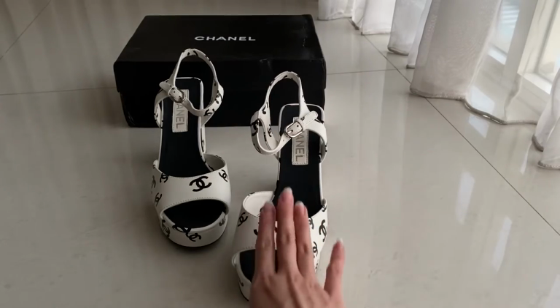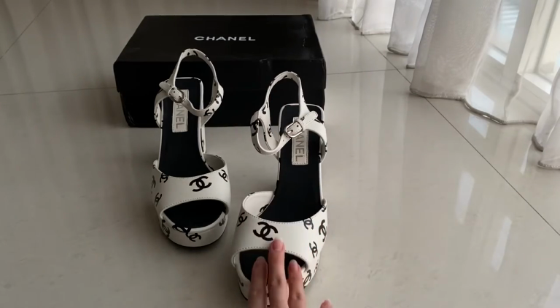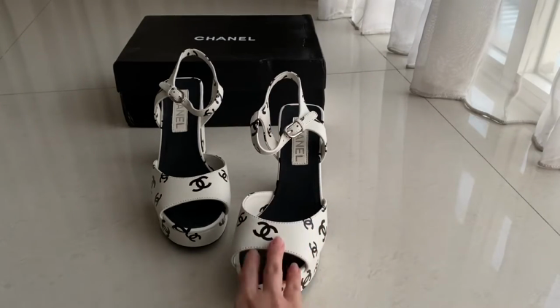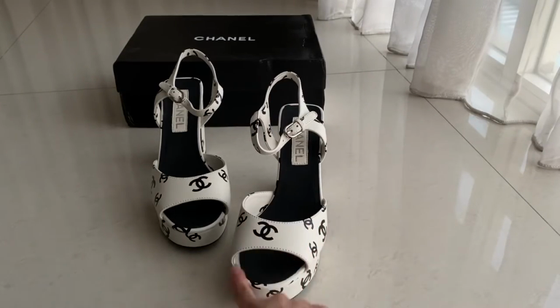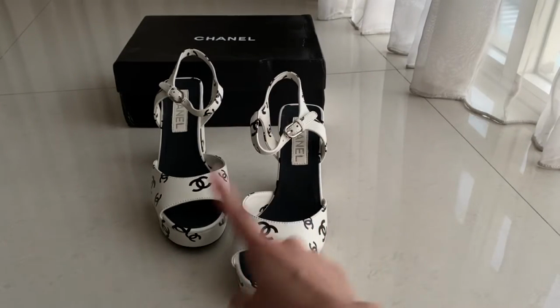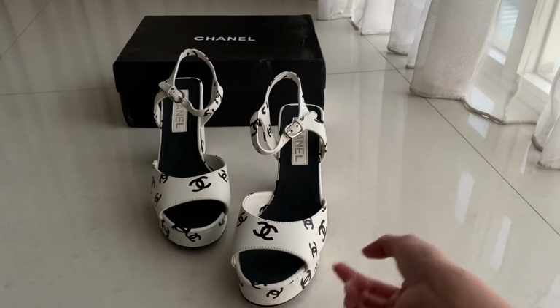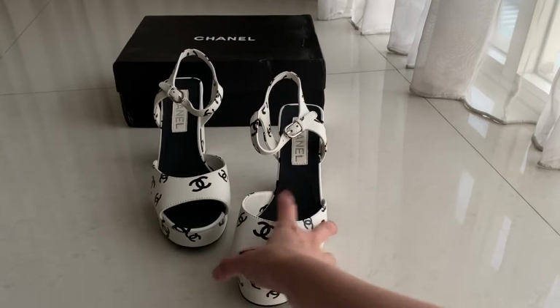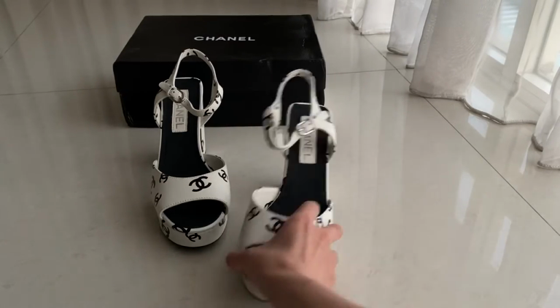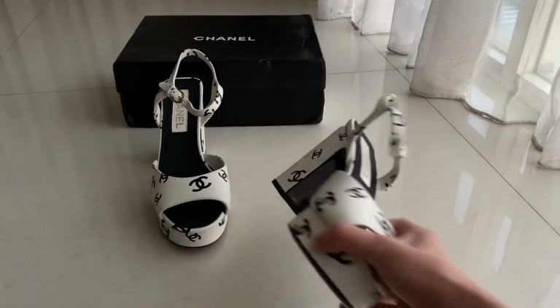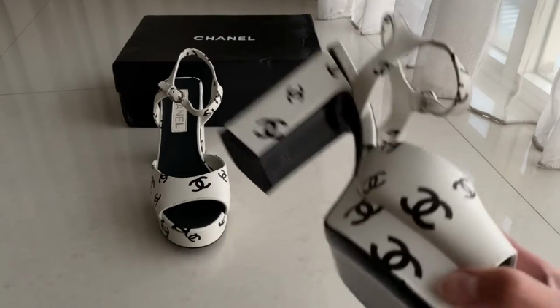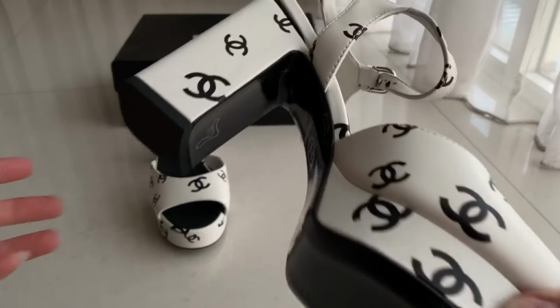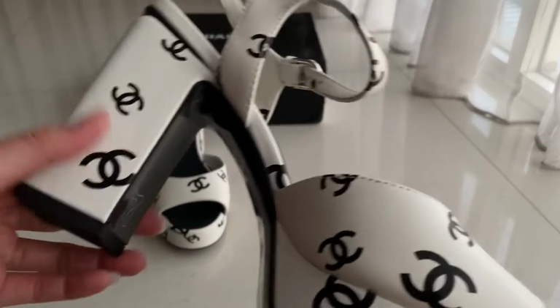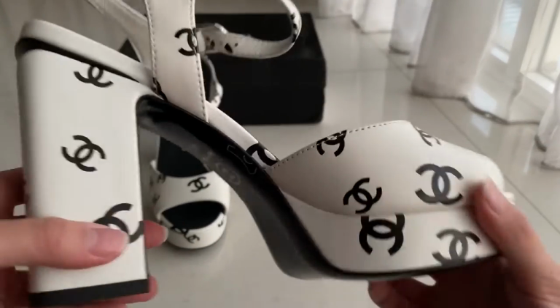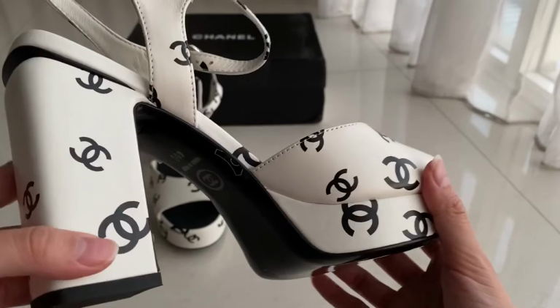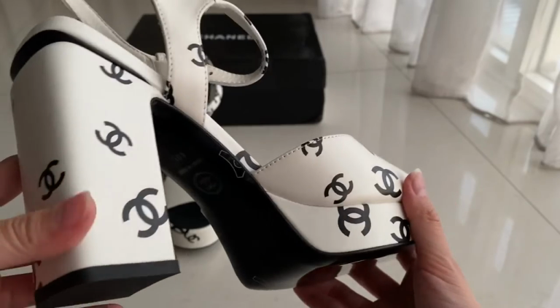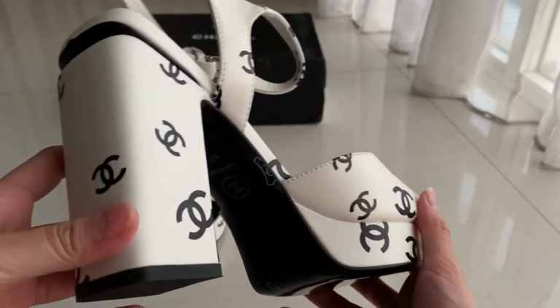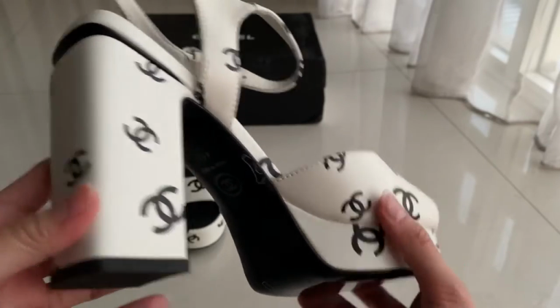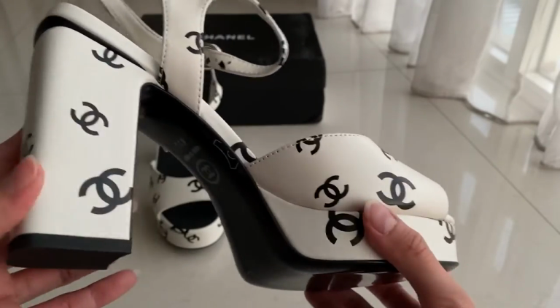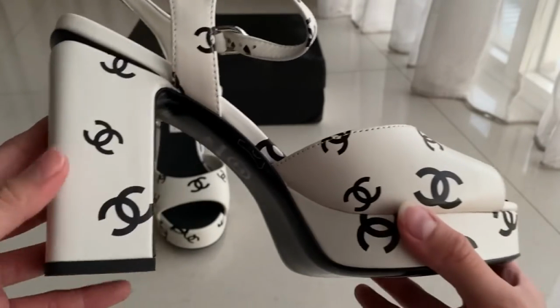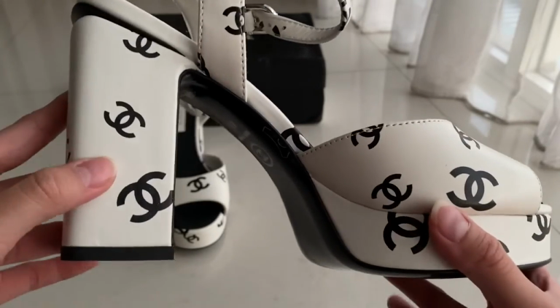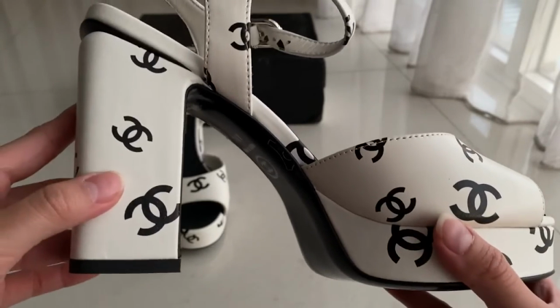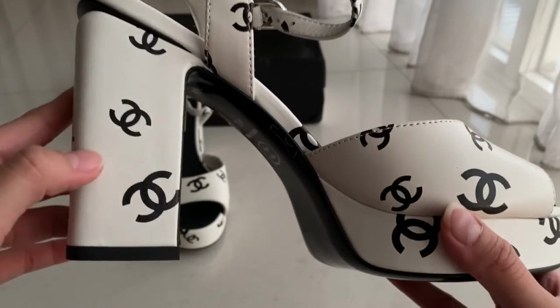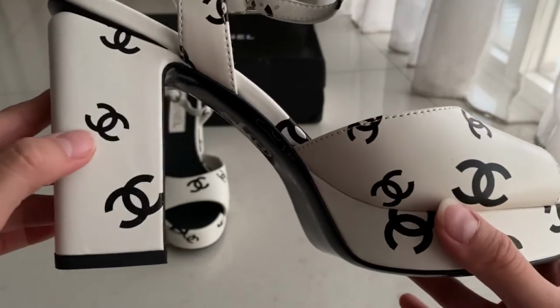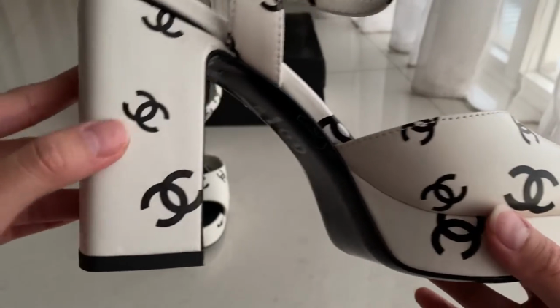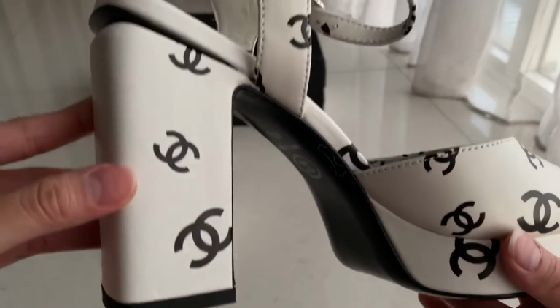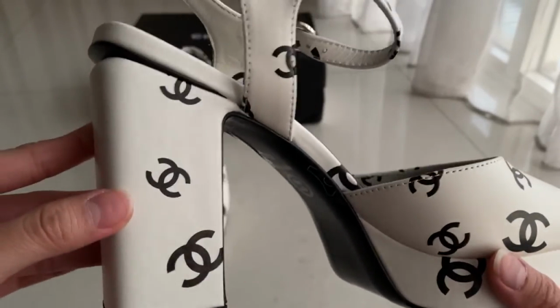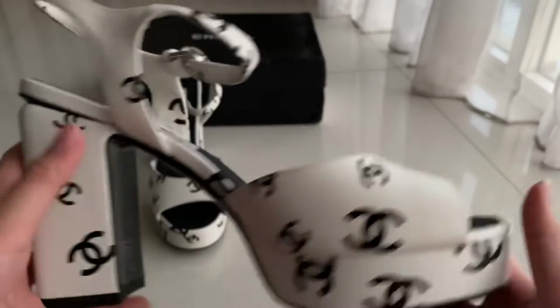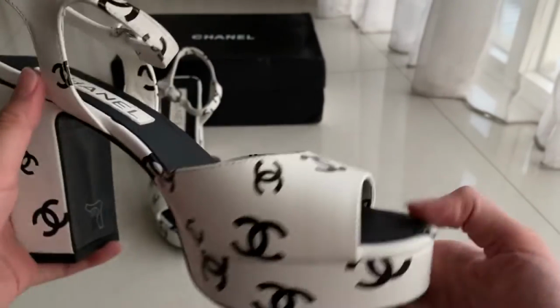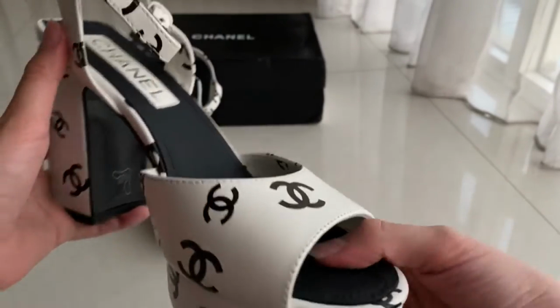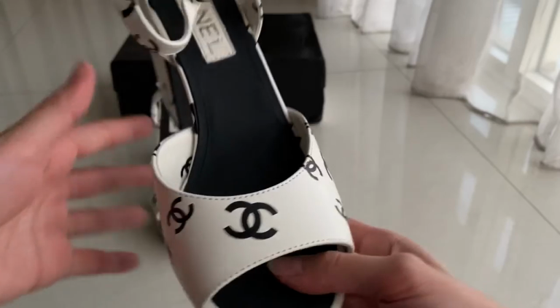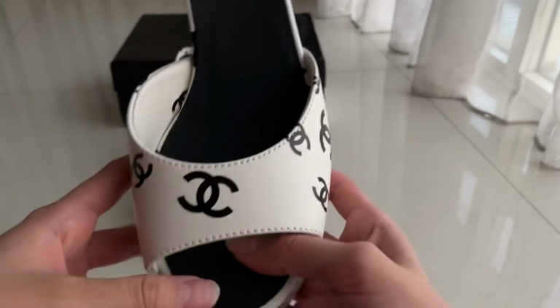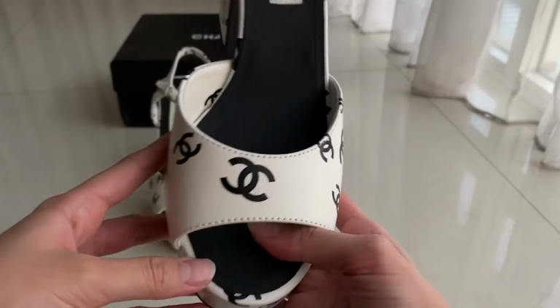So this one came in a heels and a flat. Also there are two colors — this one is white with black CC, and we have the black with white CC.